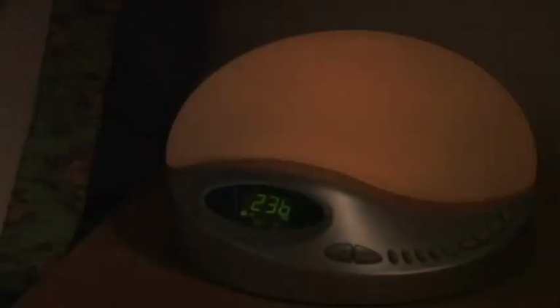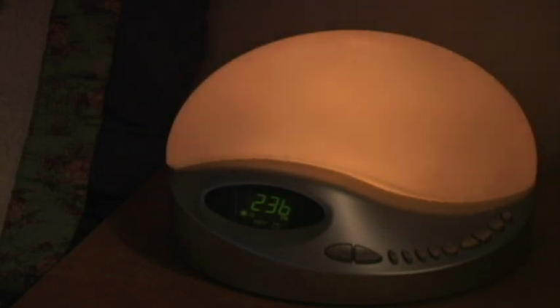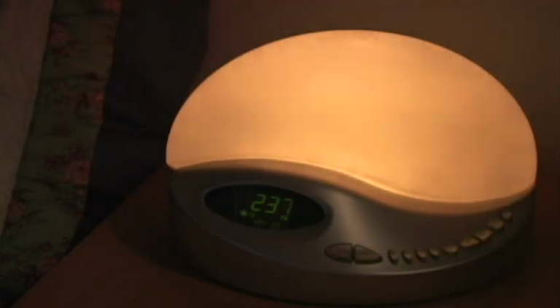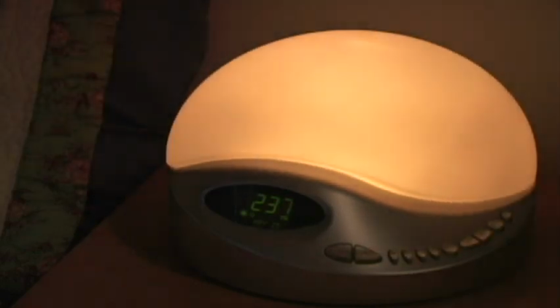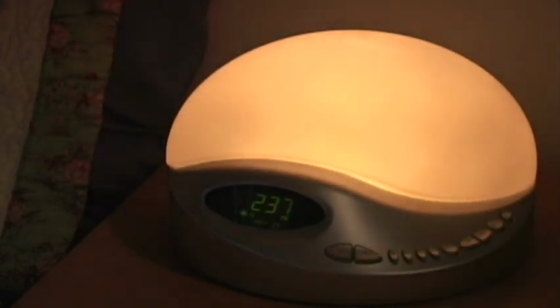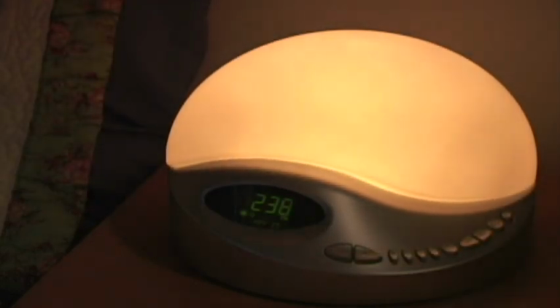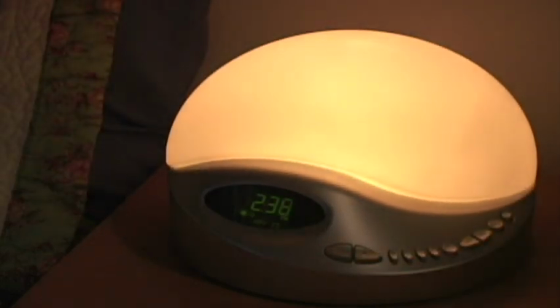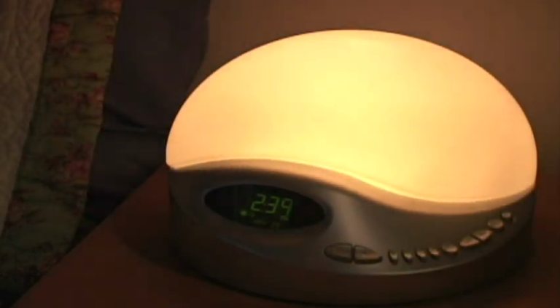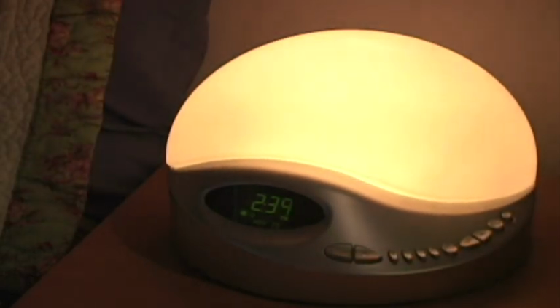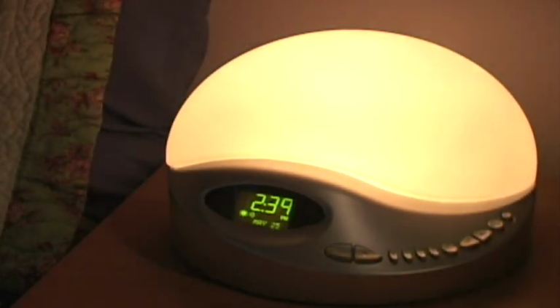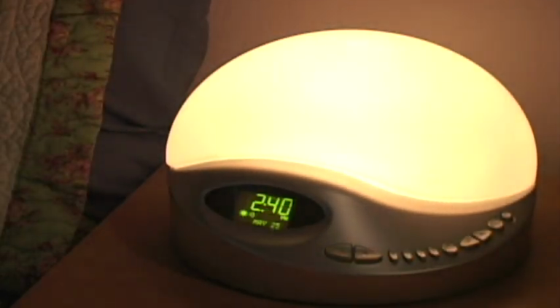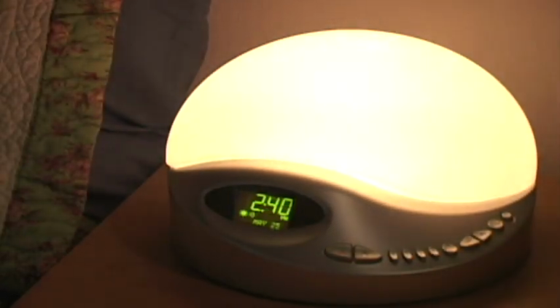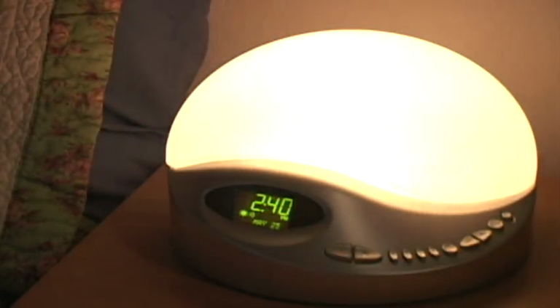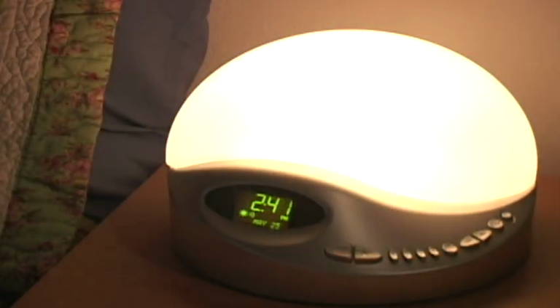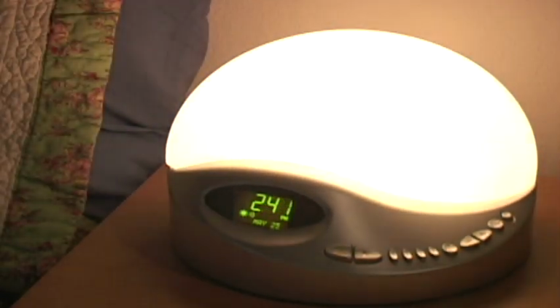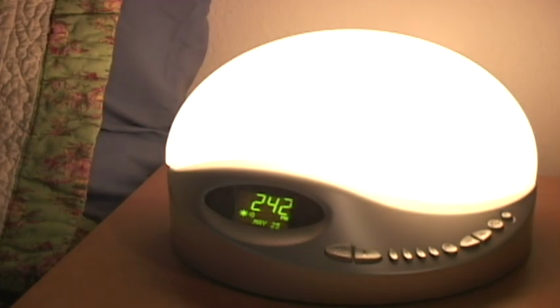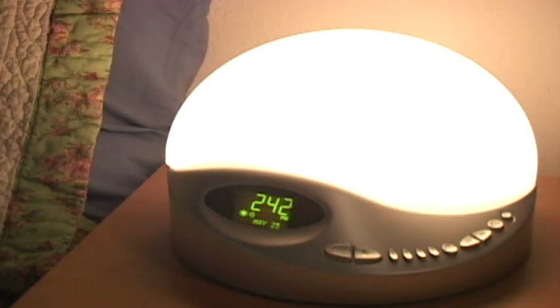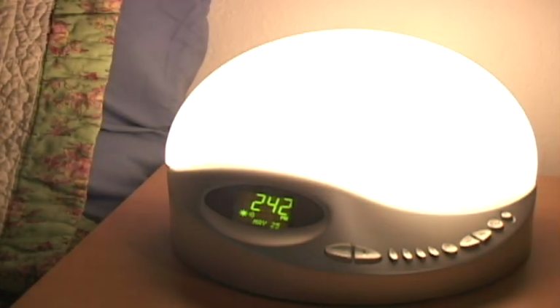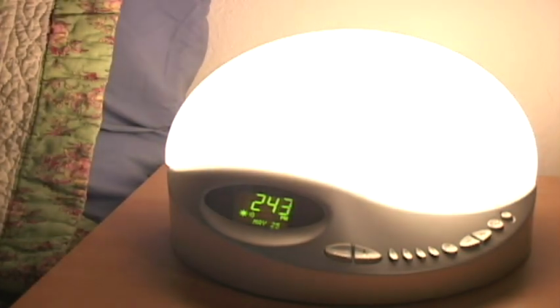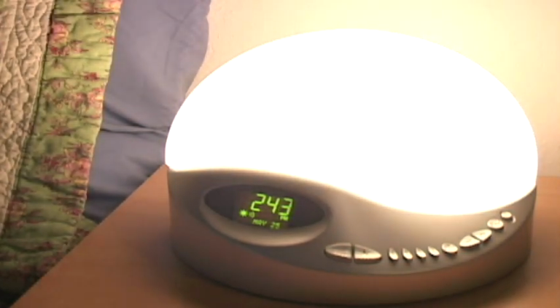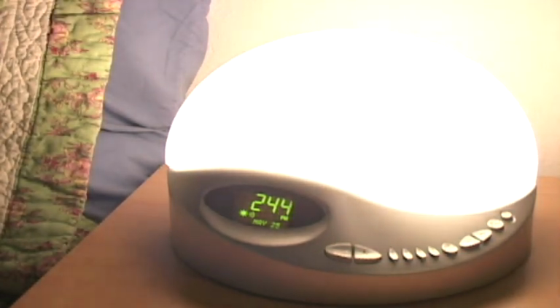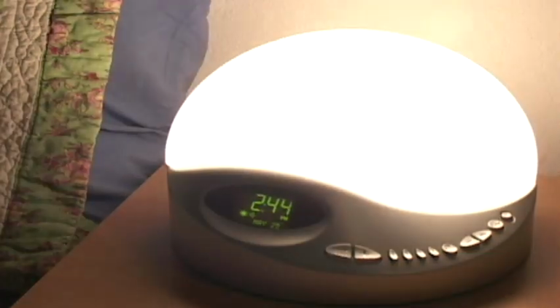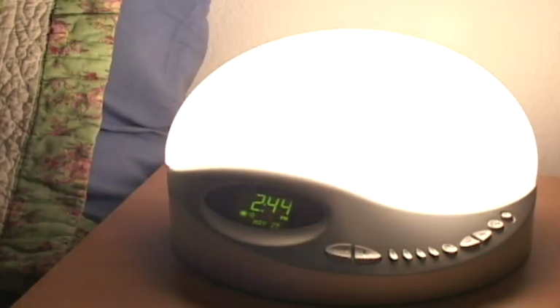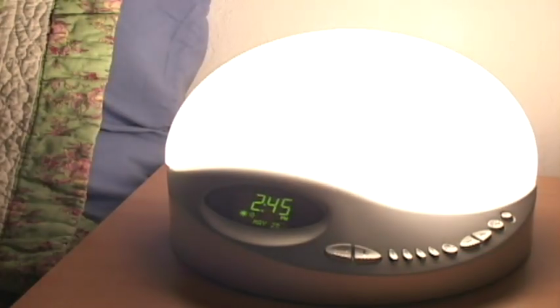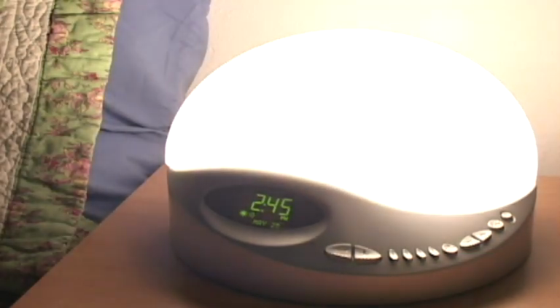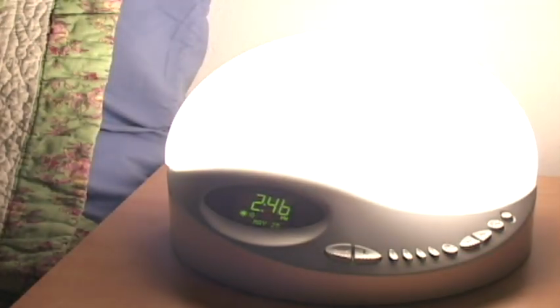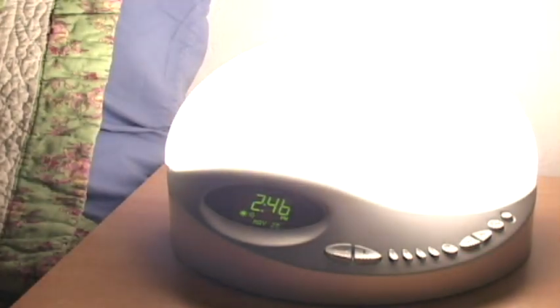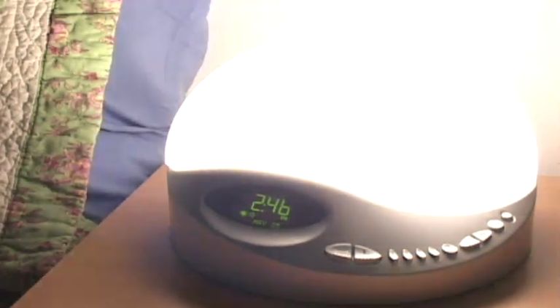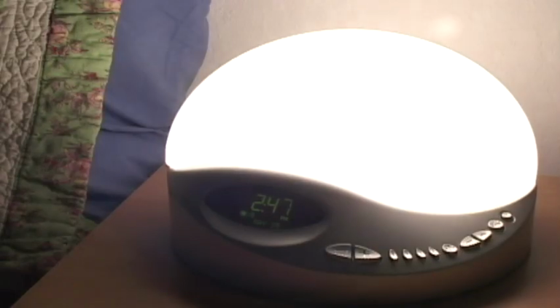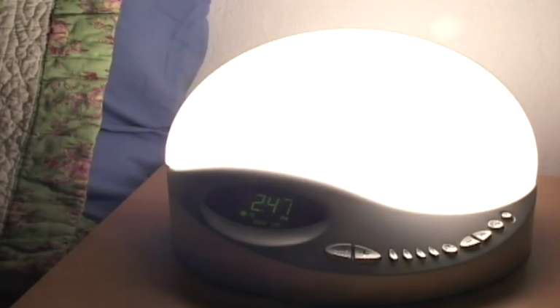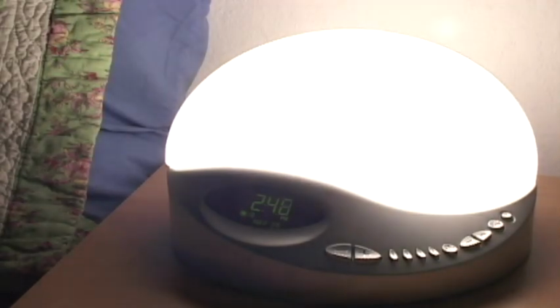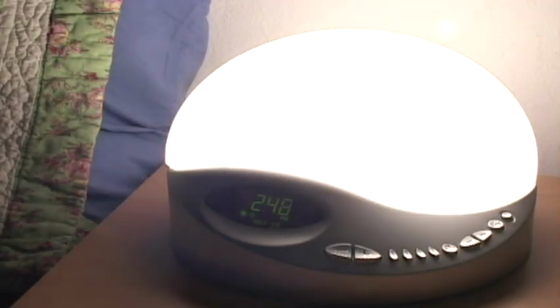Because pet roosters are often frowned upon, BioBright invented the Sunrise Clock. As the name would suggest, this alarm clock wakes you by simulating a rising sun, a much more gentle and natural approach to breaking a deep sleep.